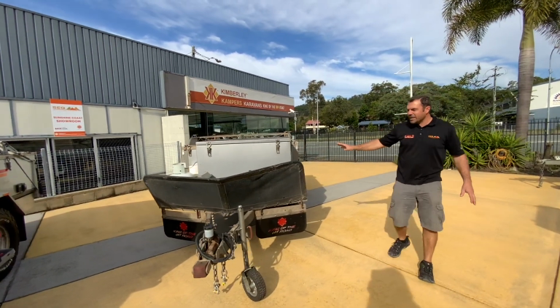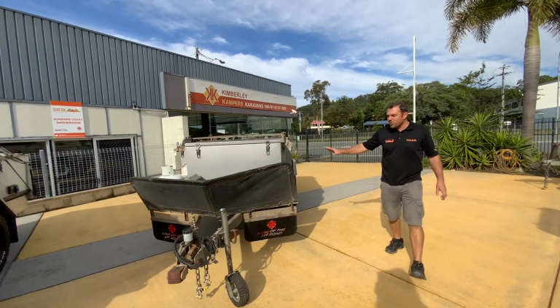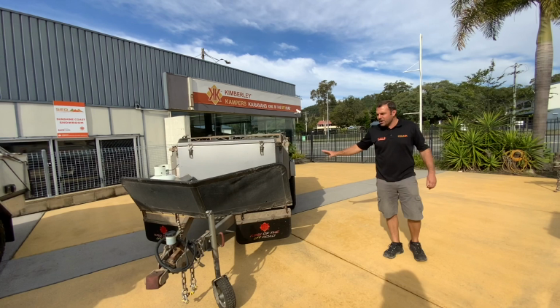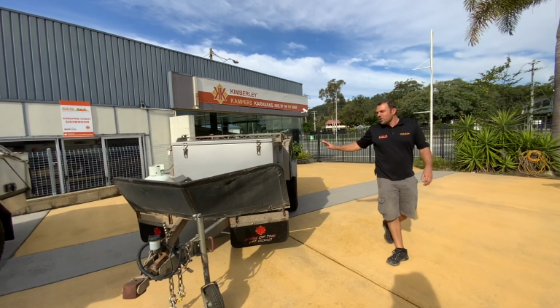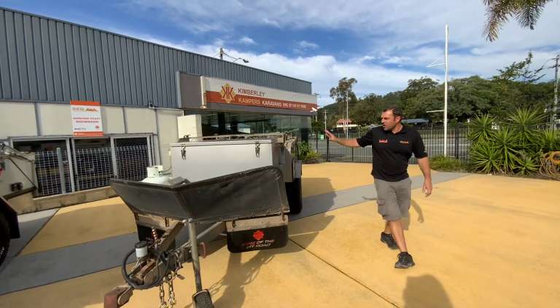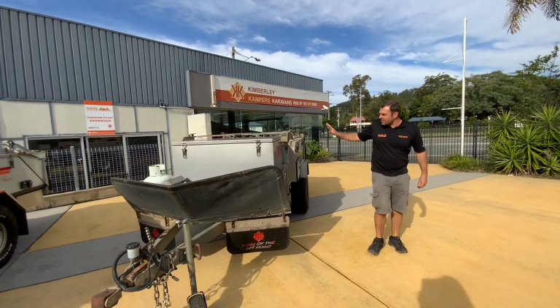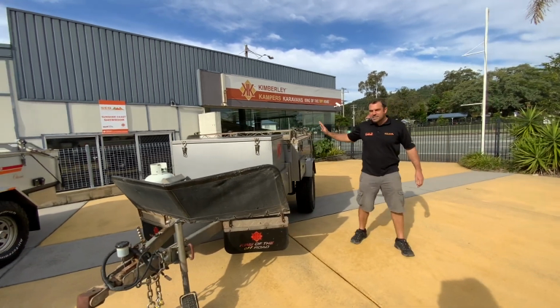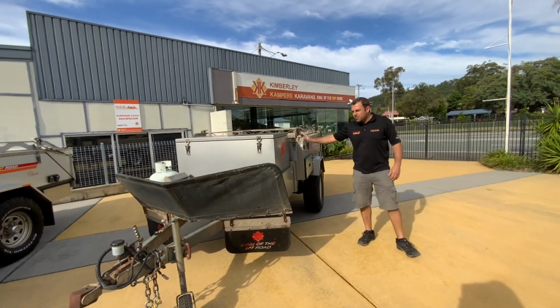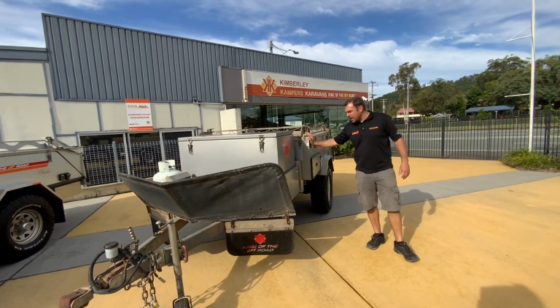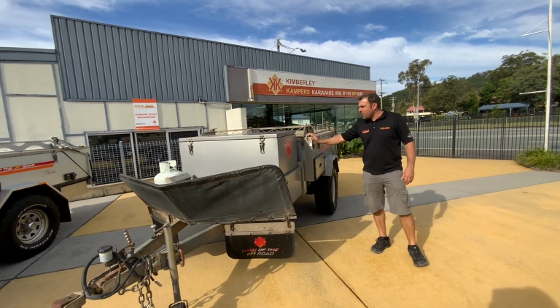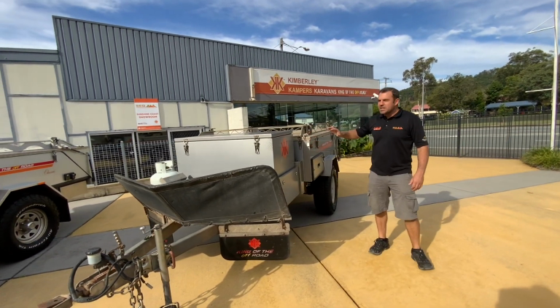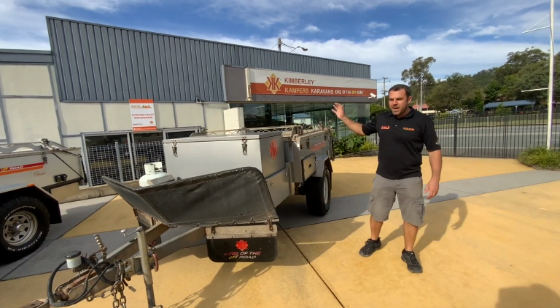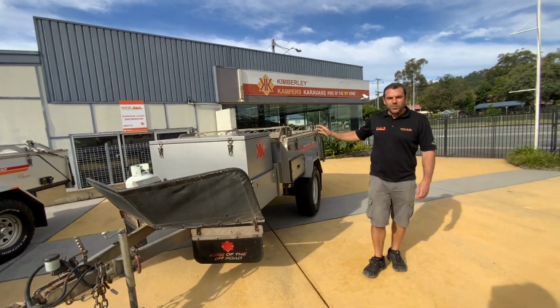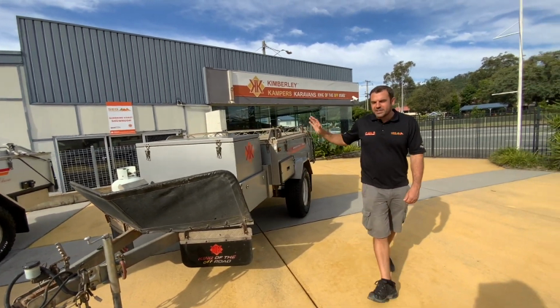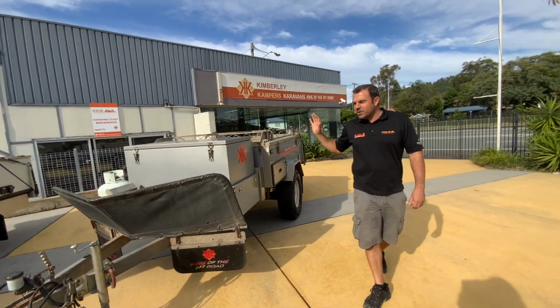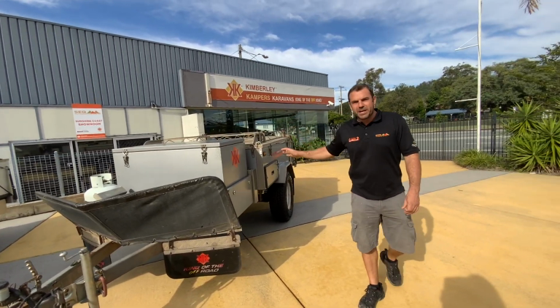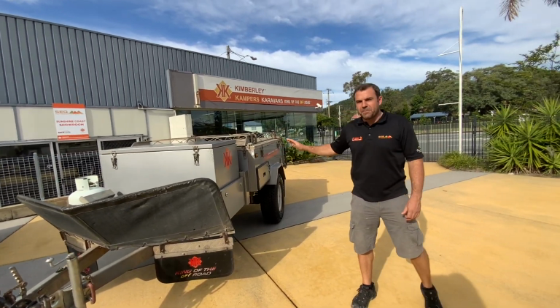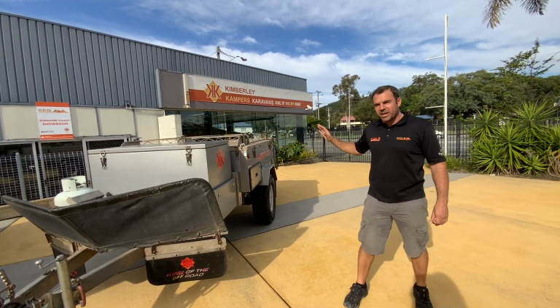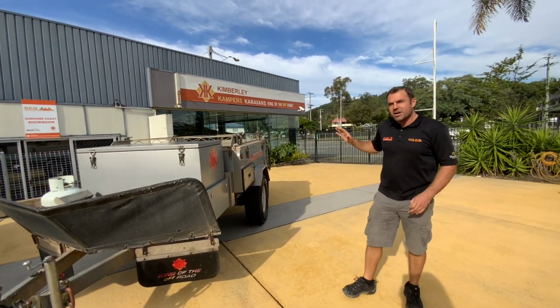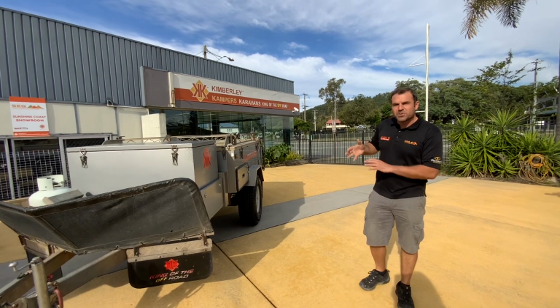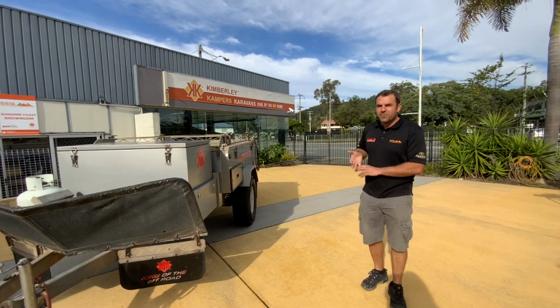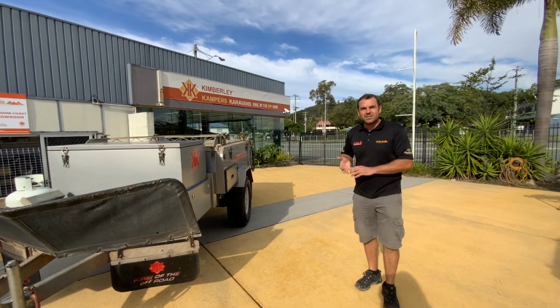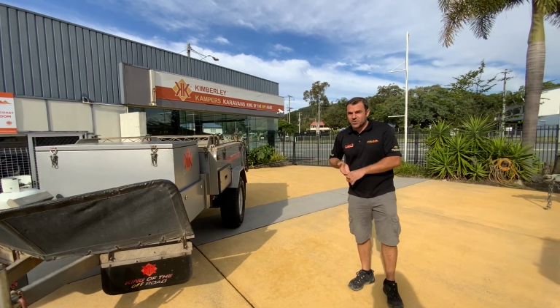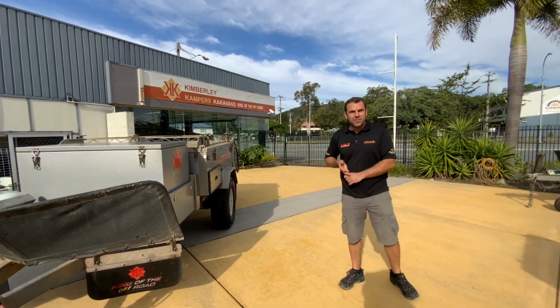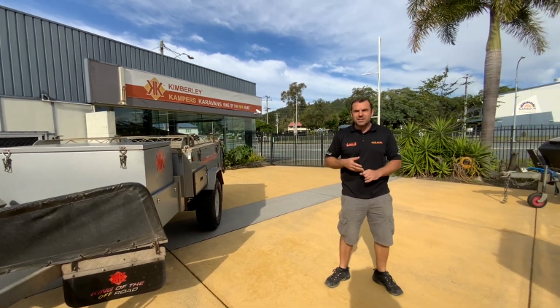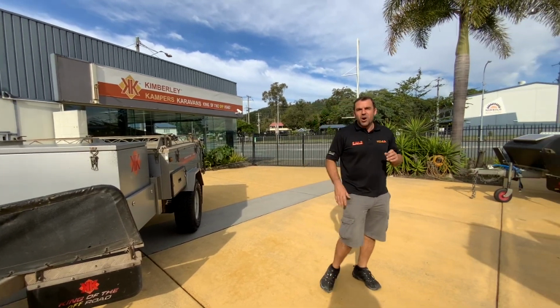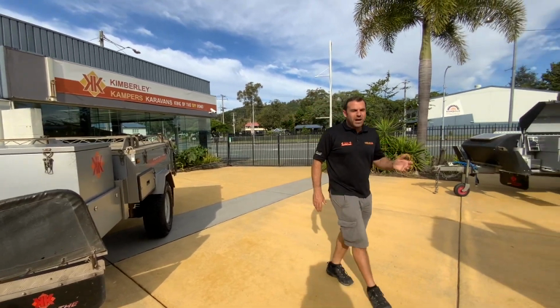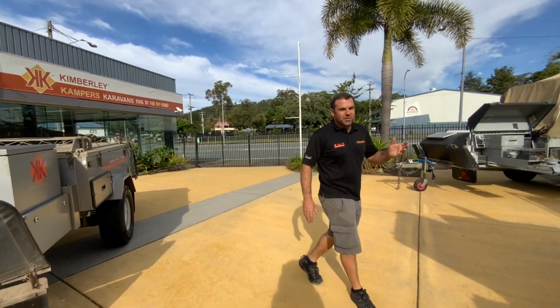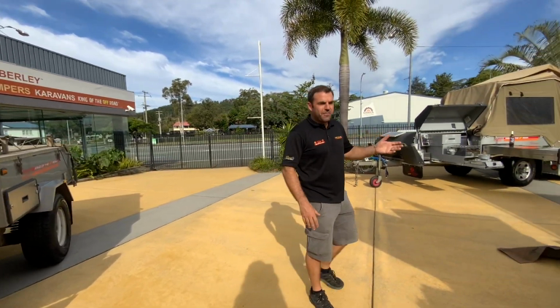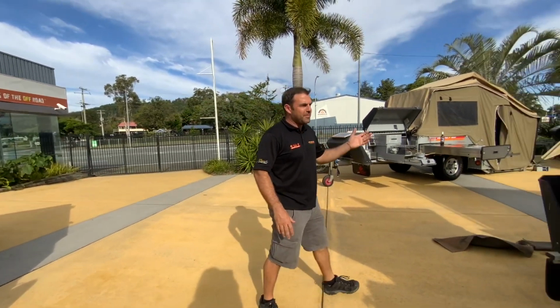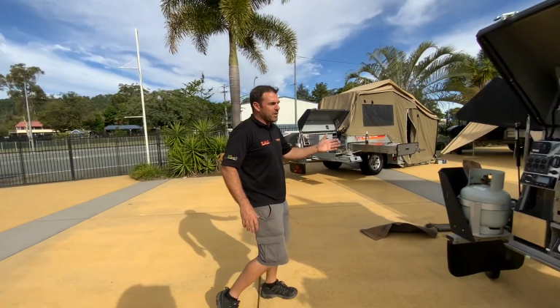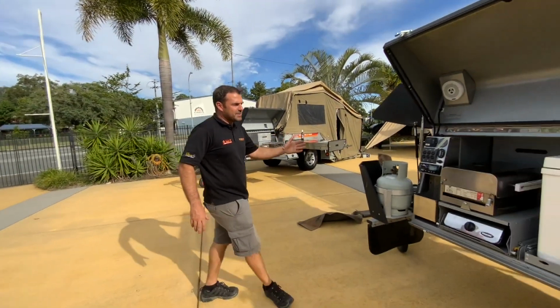Looking through here we've got even just a simple camper — it's a bed on wheels. You can pick up something here from $12,000 to $20,000, or right up to $35,000 to $40,000.